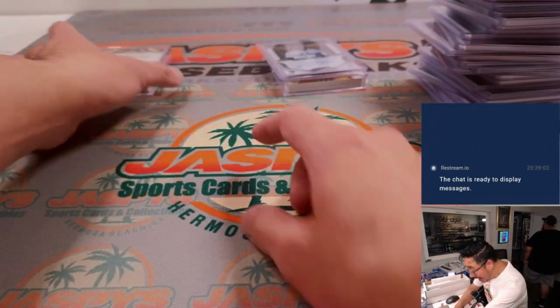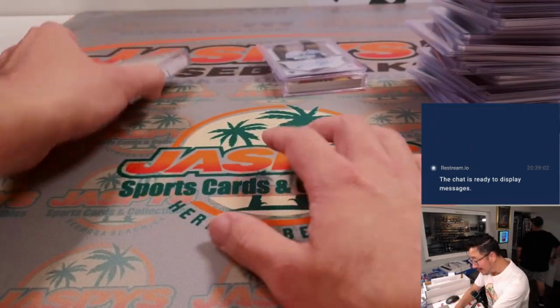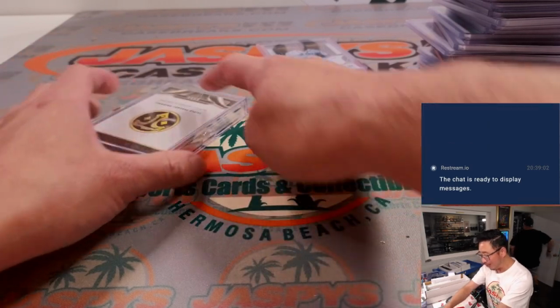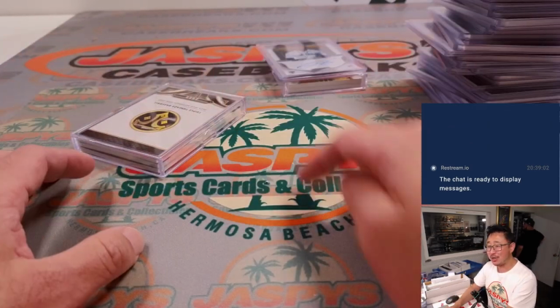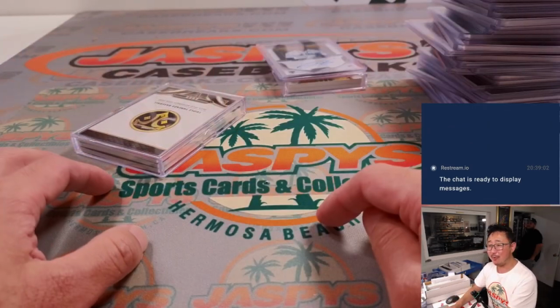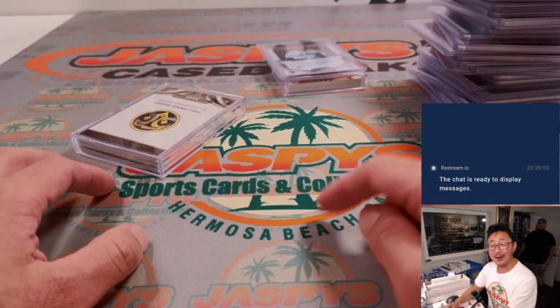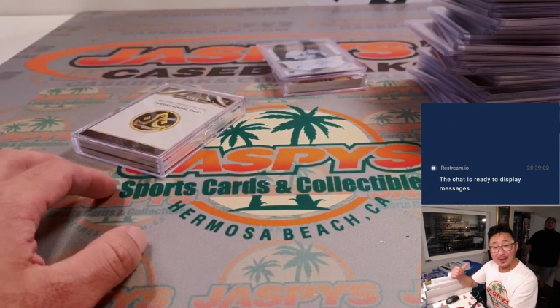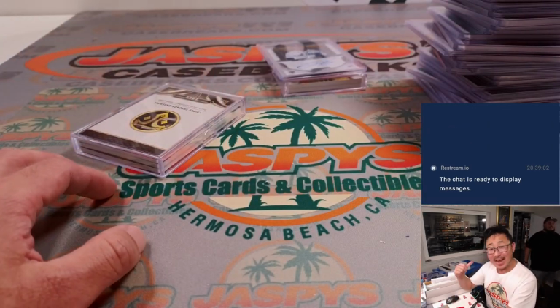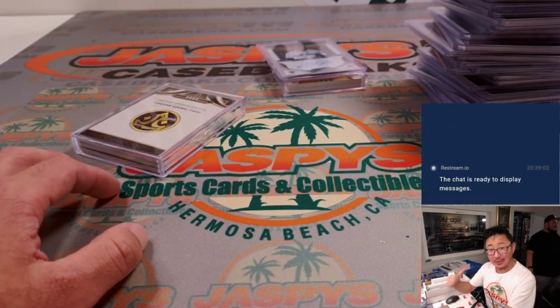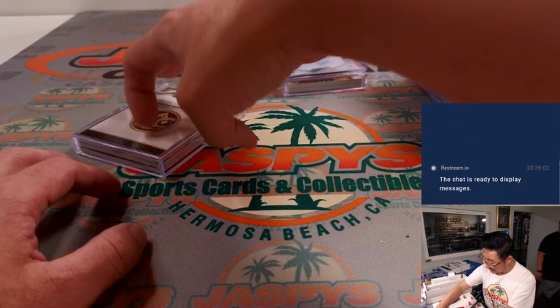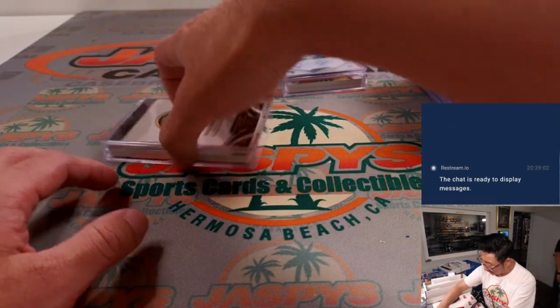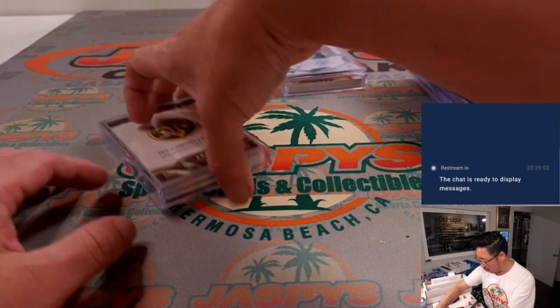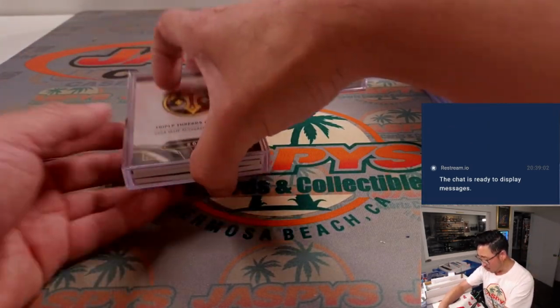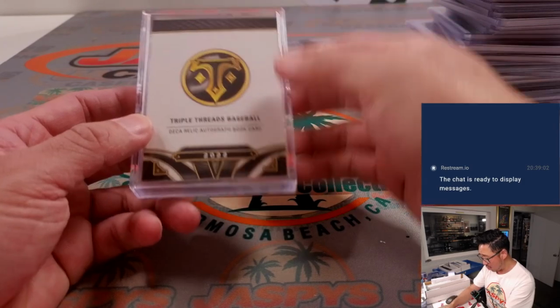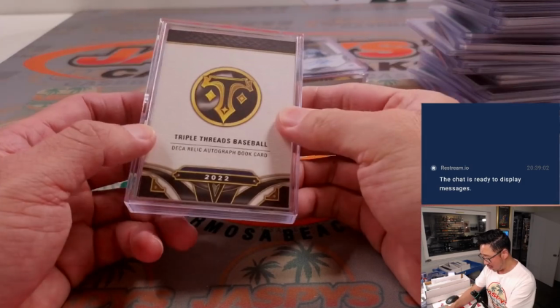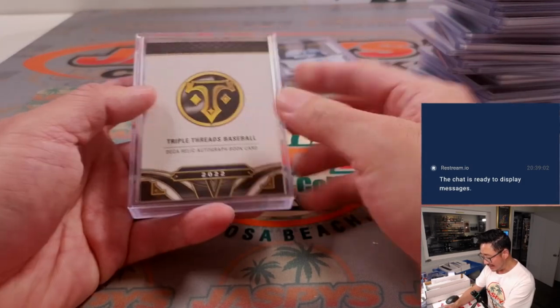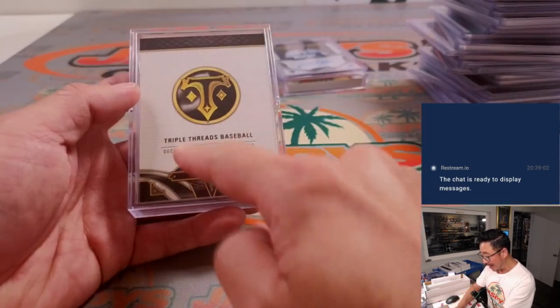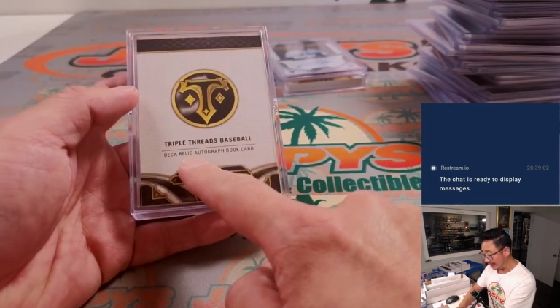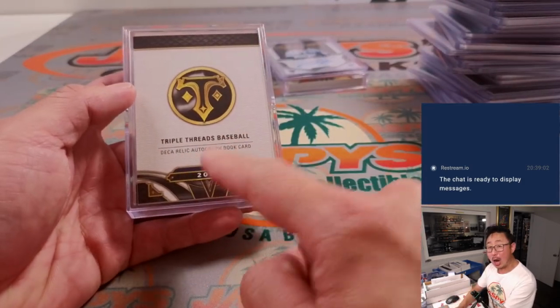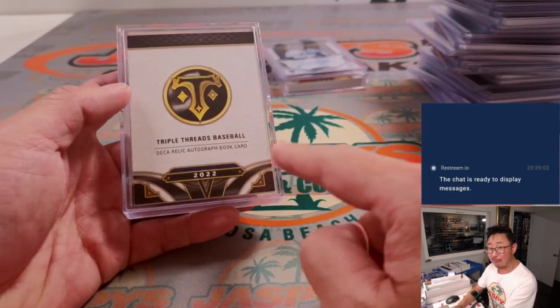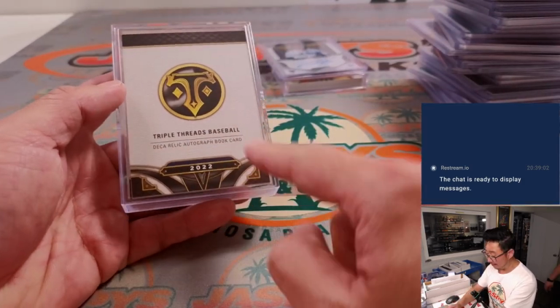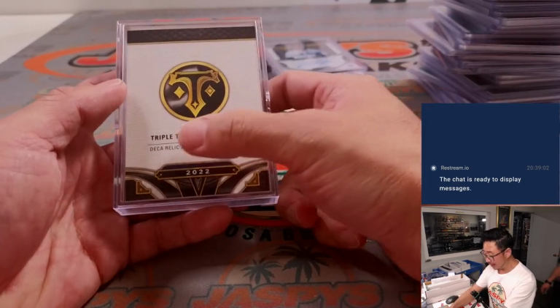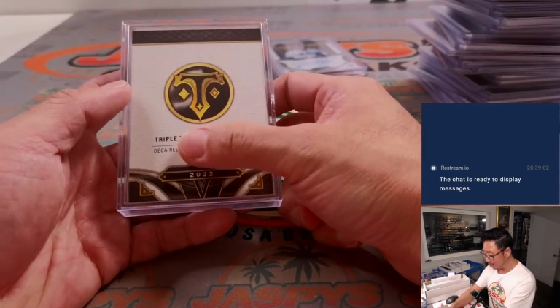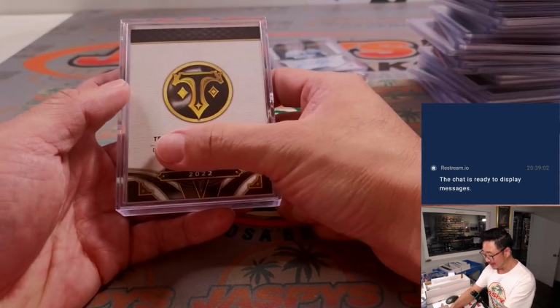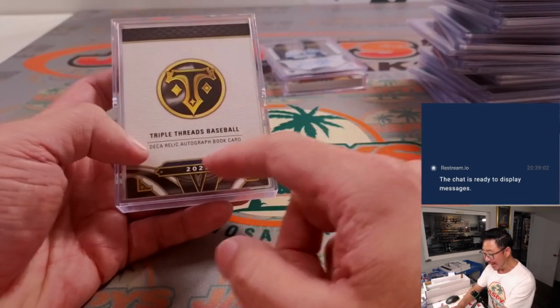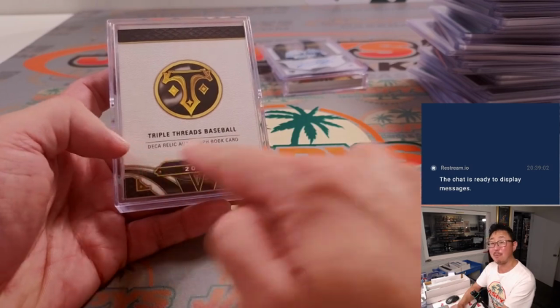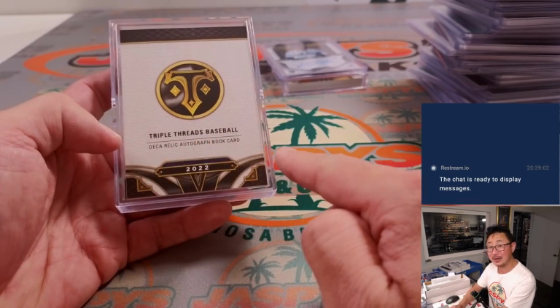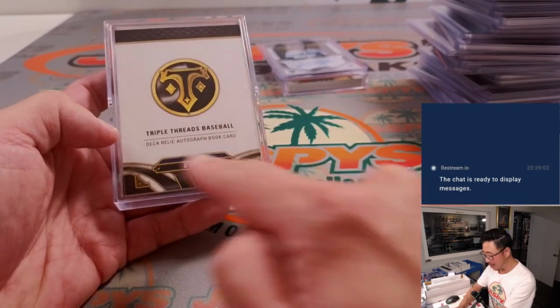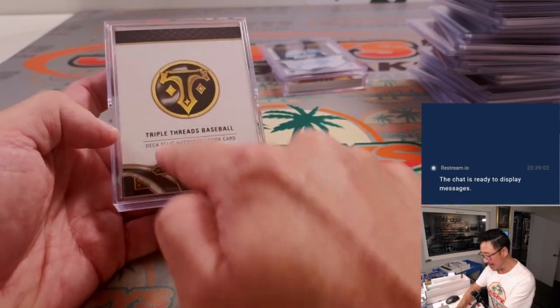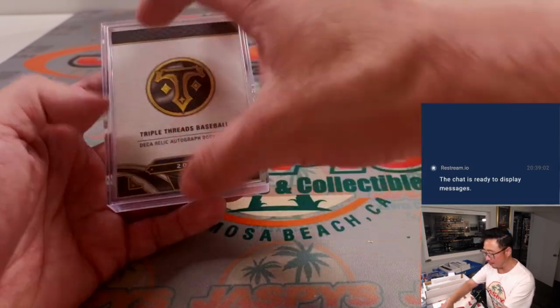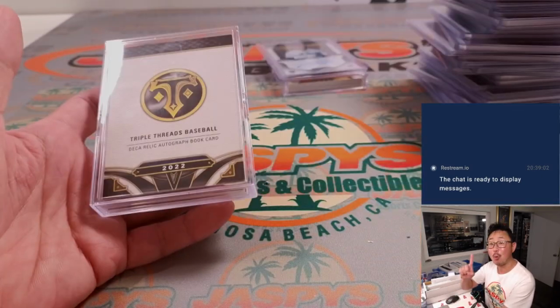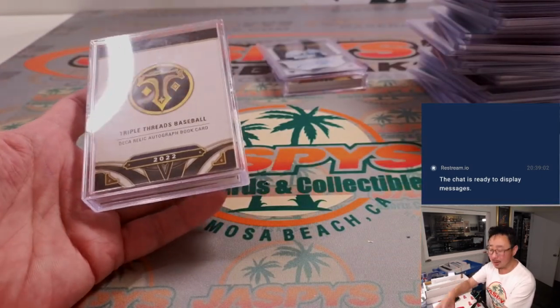And you're wondering what Jason is waiting to show back here — this deca book card that he pulled. It's a deca relic autograph book card. At first we thought it was 10 different players, but no — it's 10 different relics and one auto.